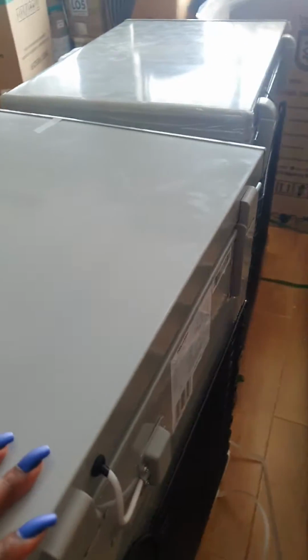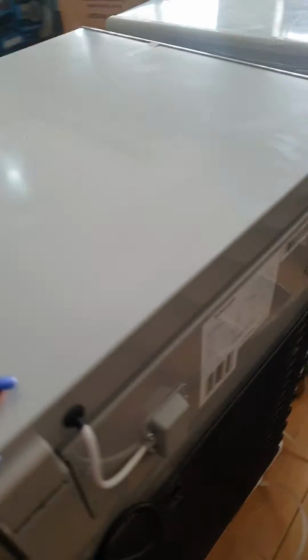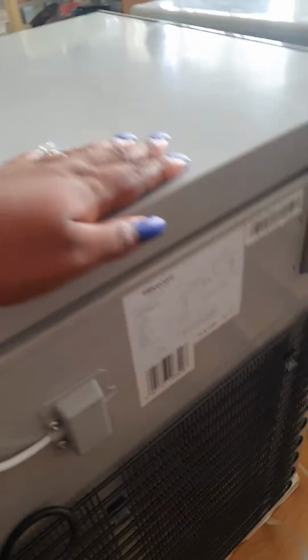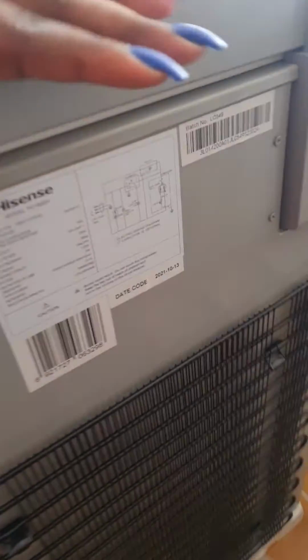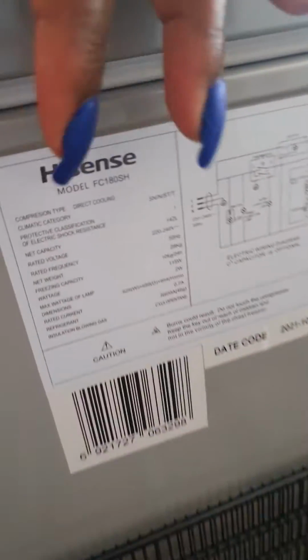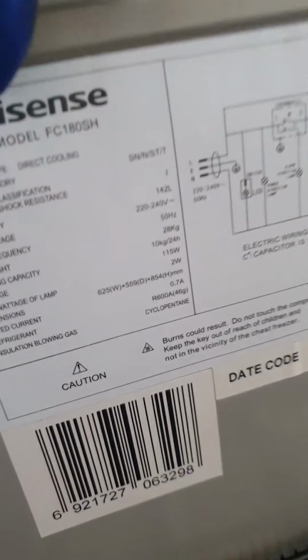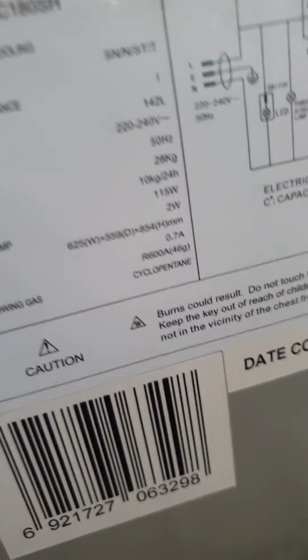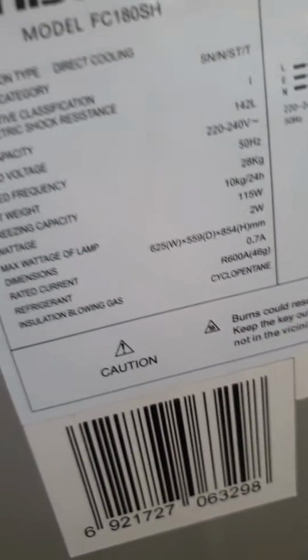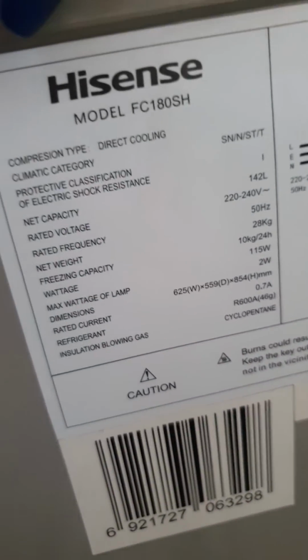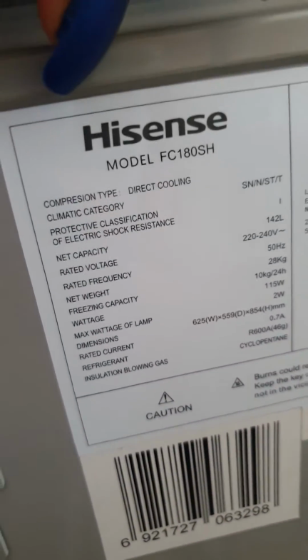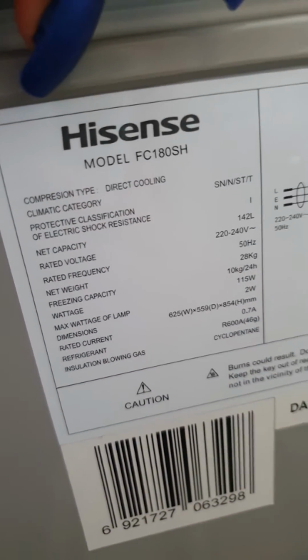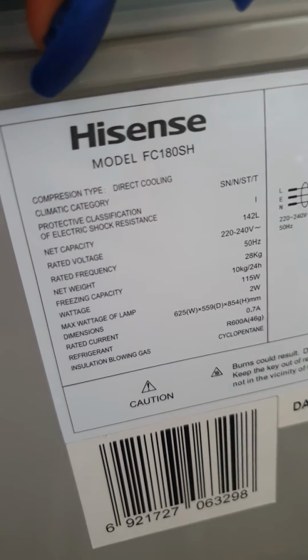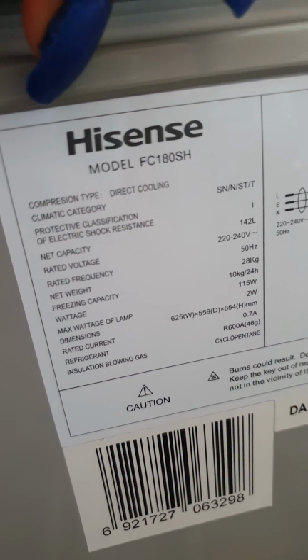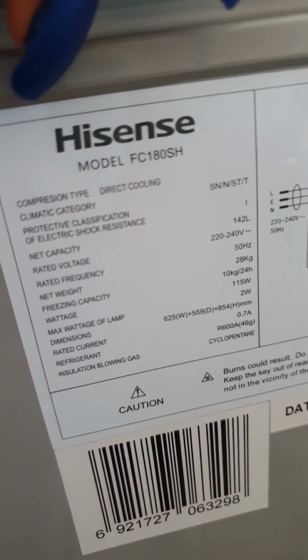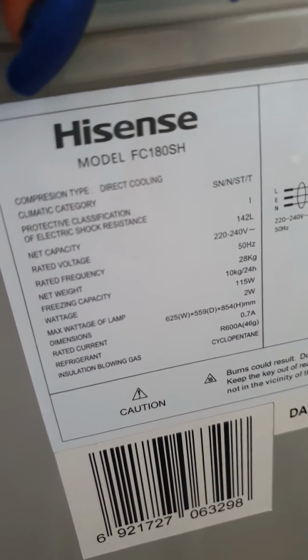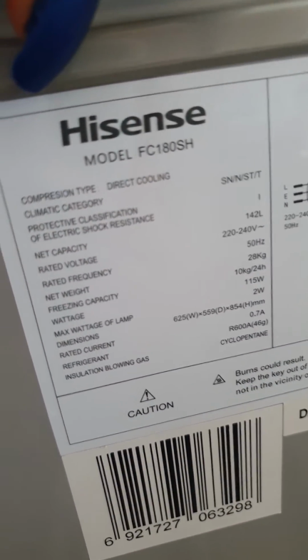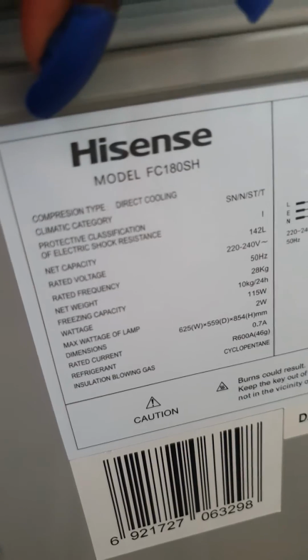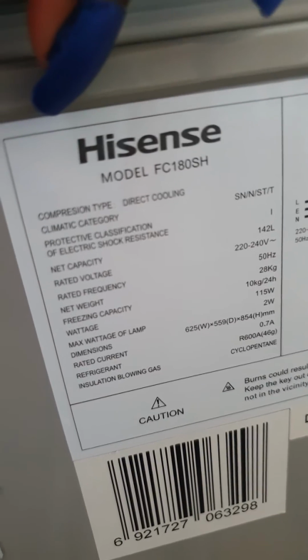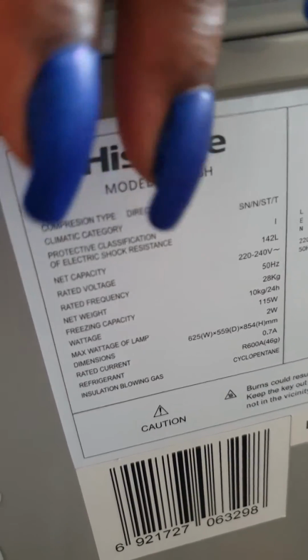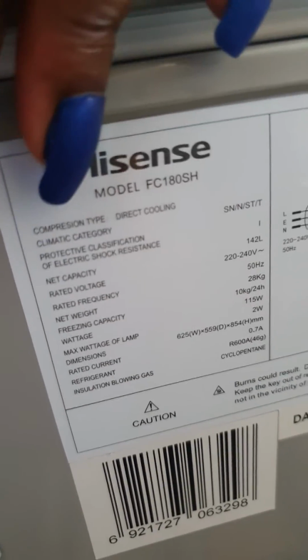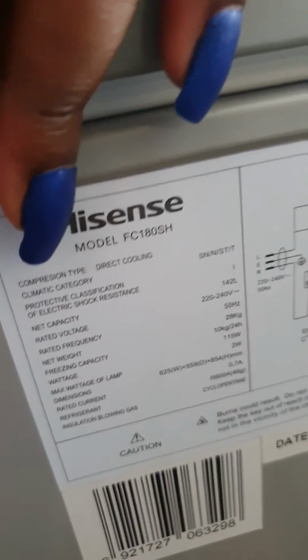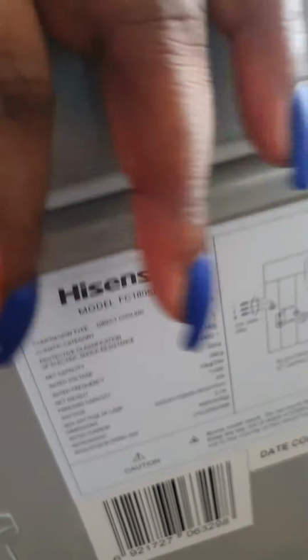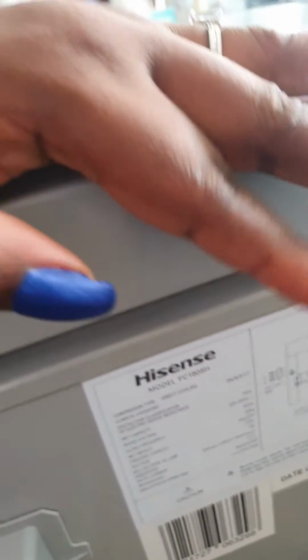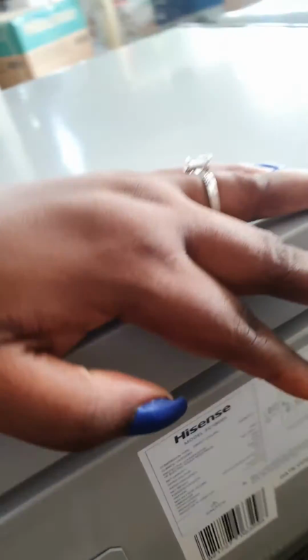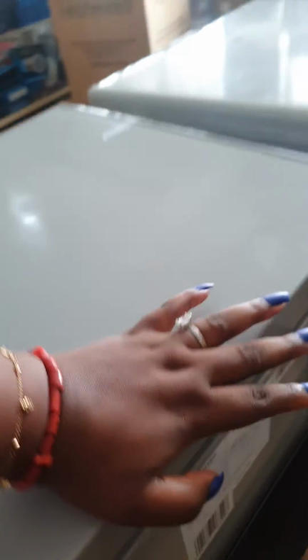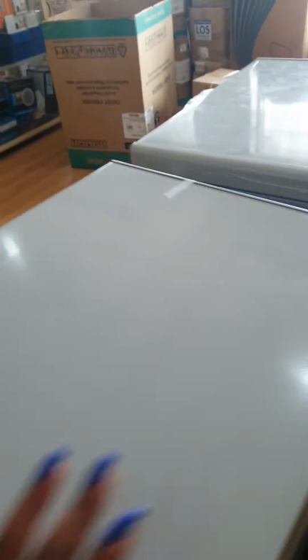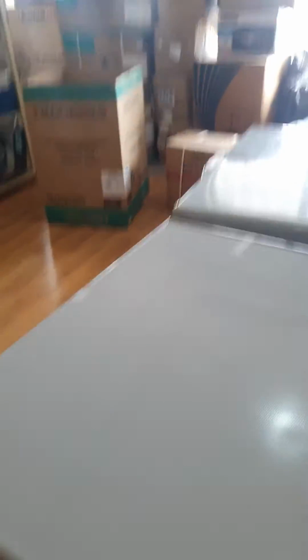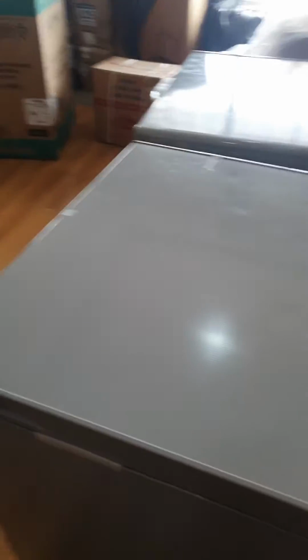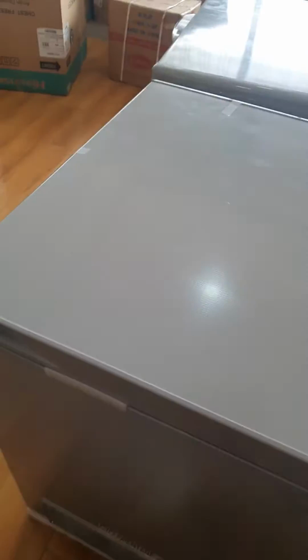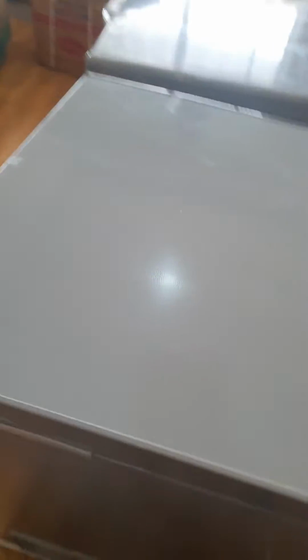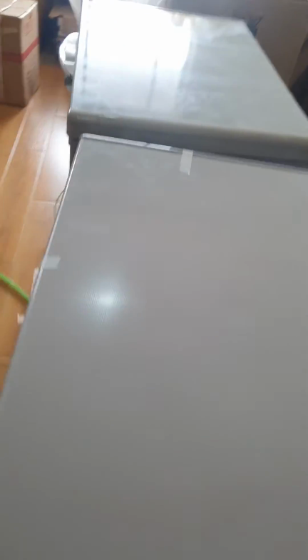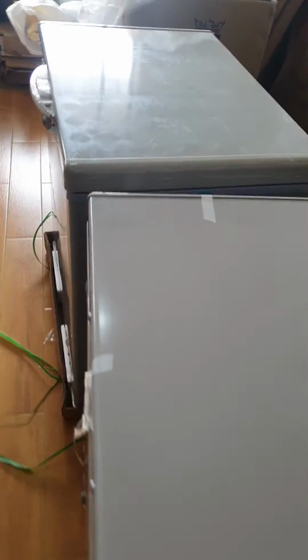So for the normal freezer, this consumes 115 watts. And remember, it's a 120-liter chest freezer.